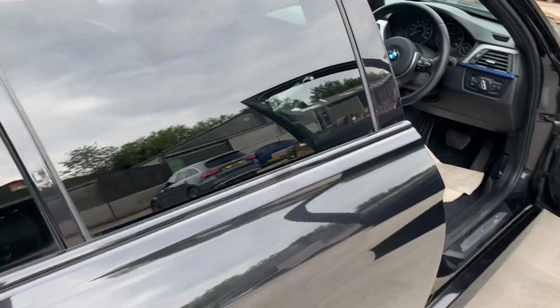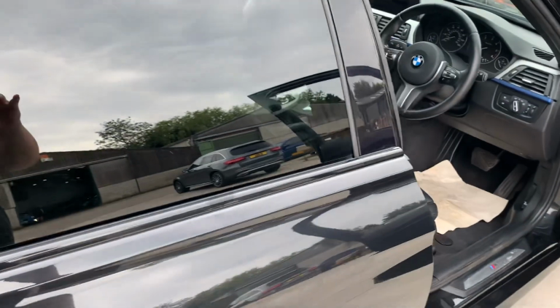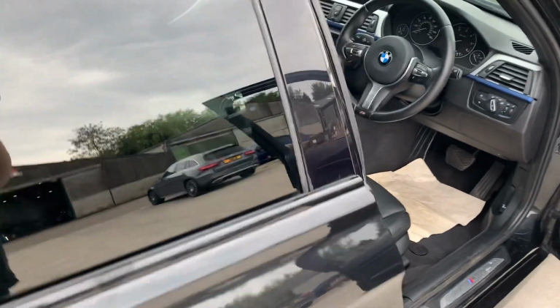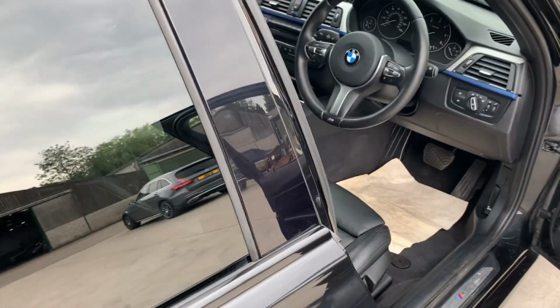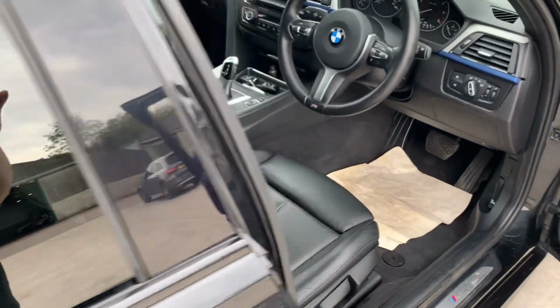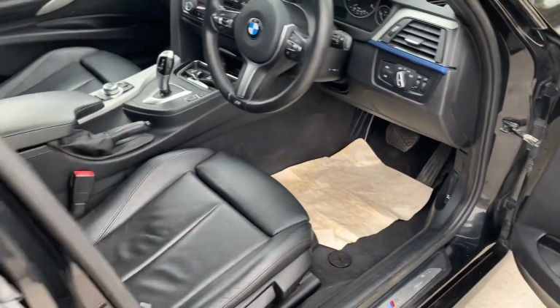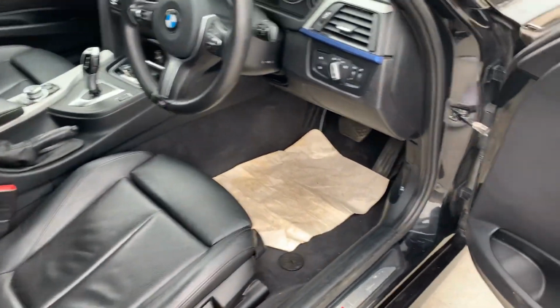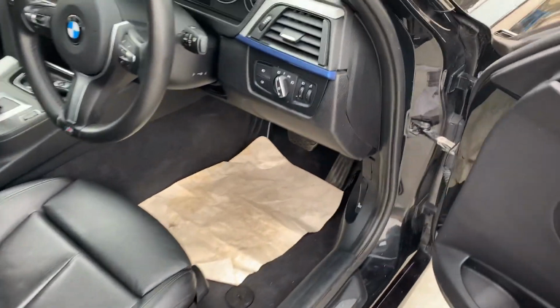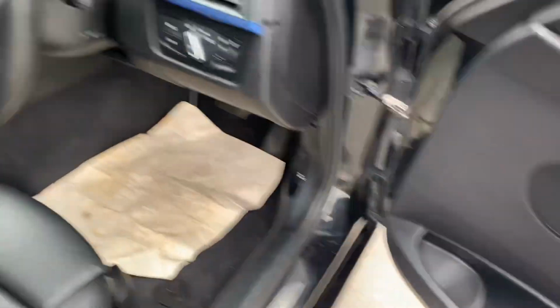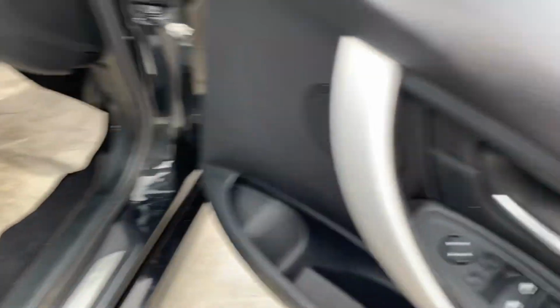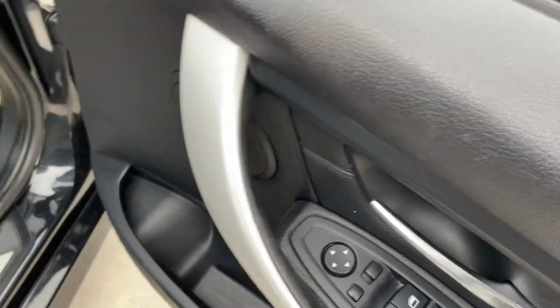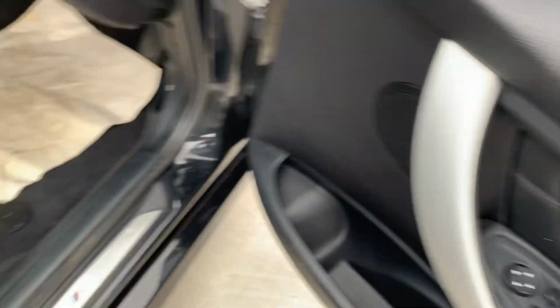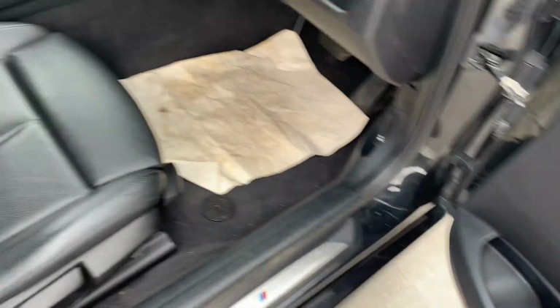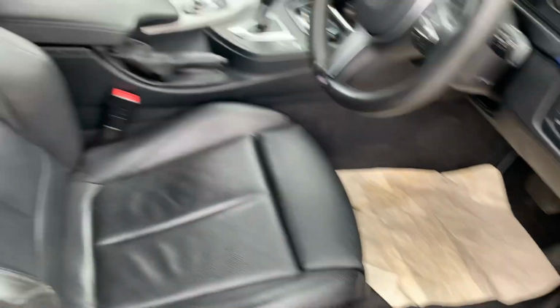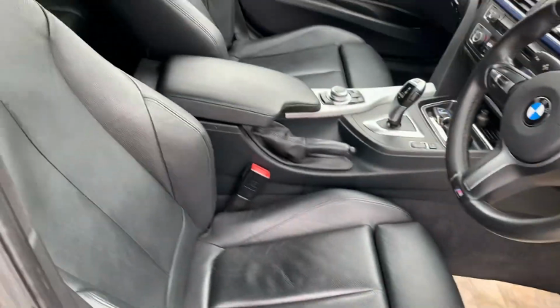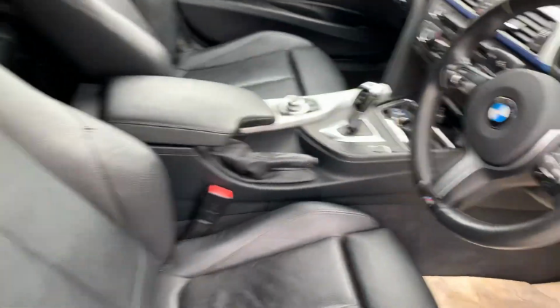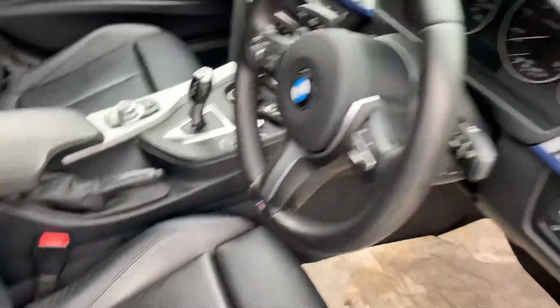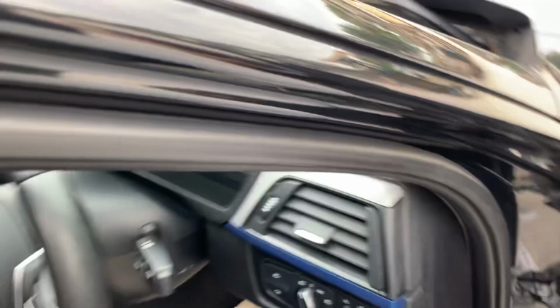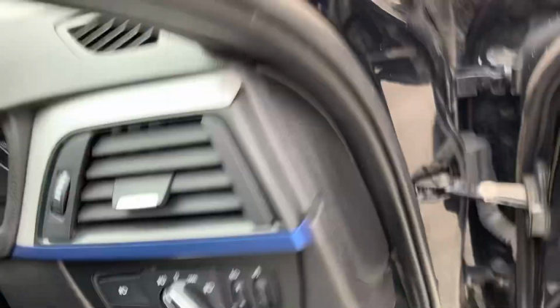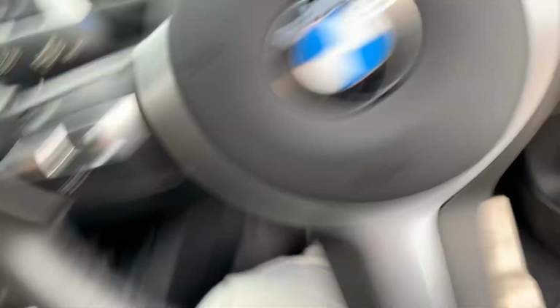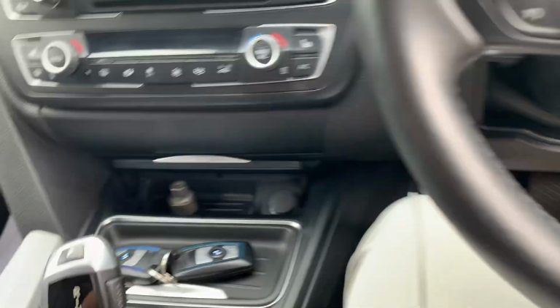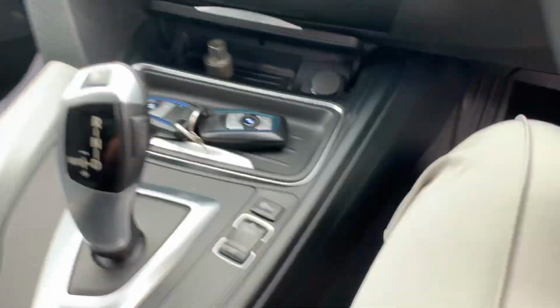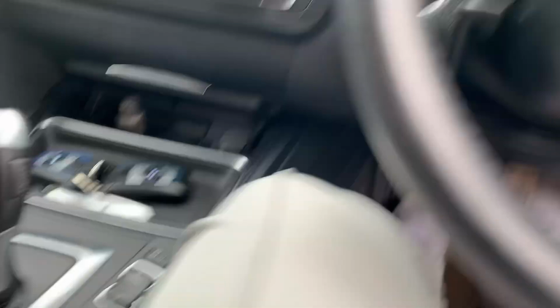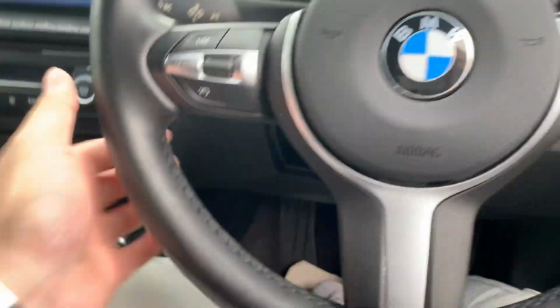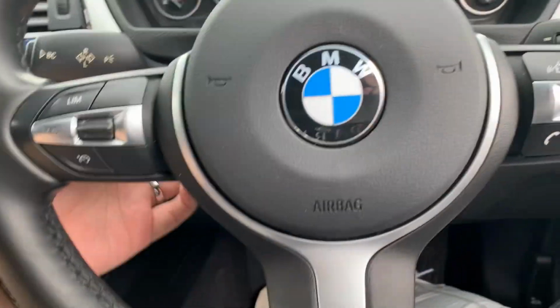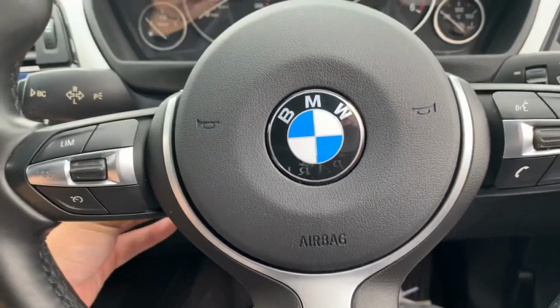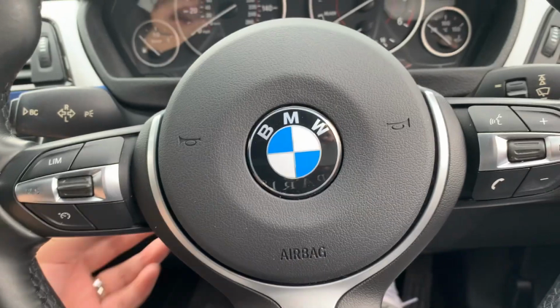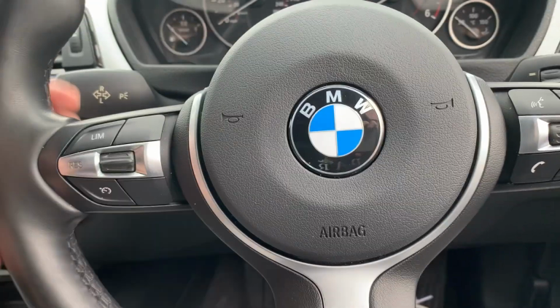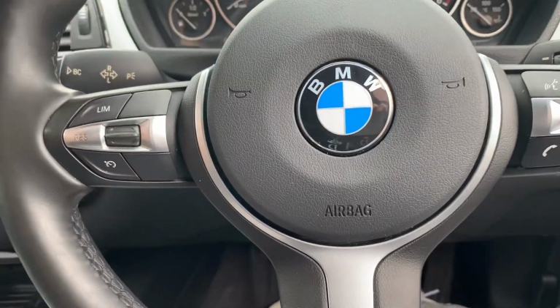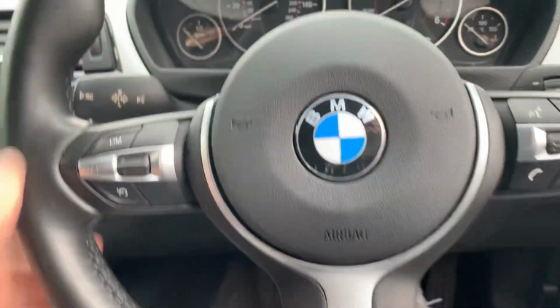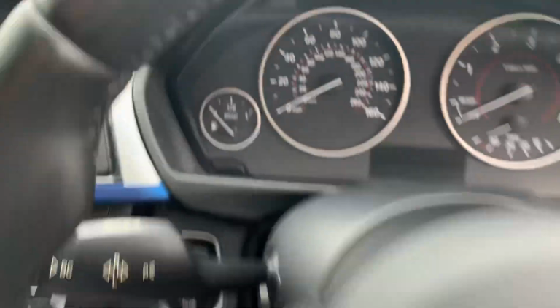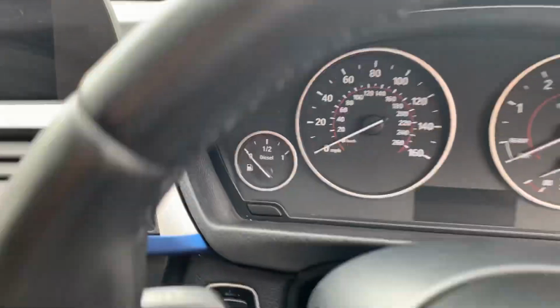It's got sun protection glass to the rear, power folding mirrors, electric mirrors, and a lovely chunky M Sport steering wheel.